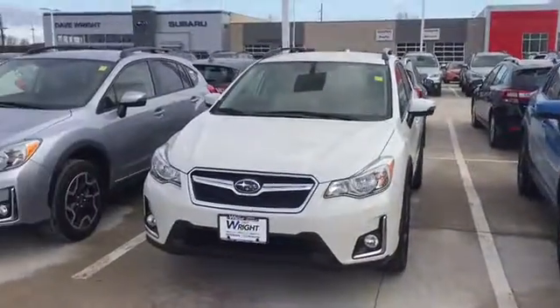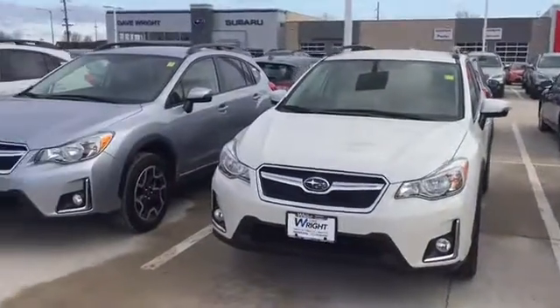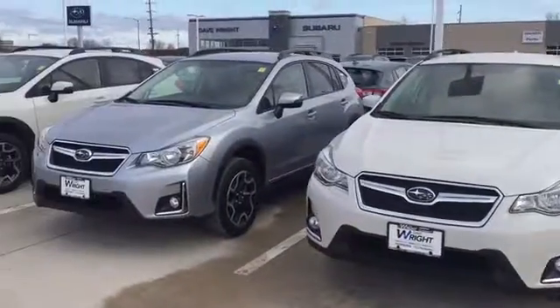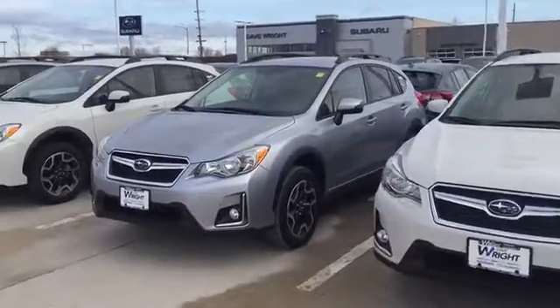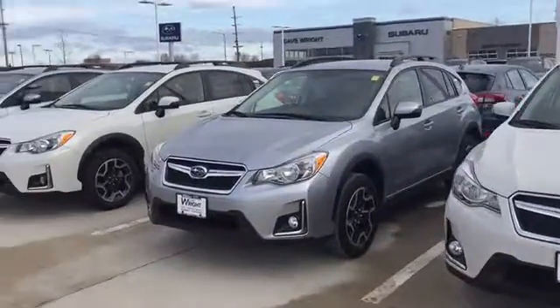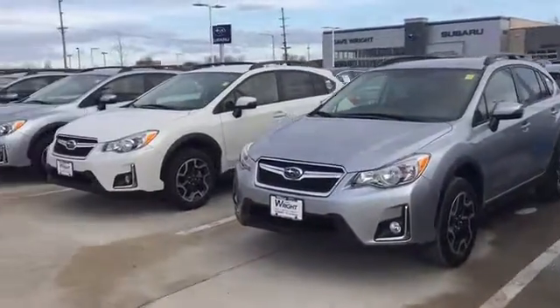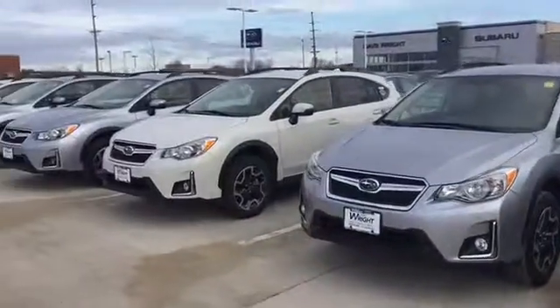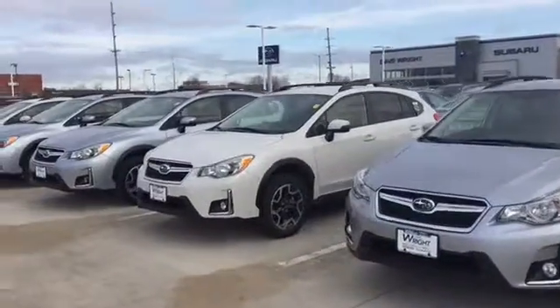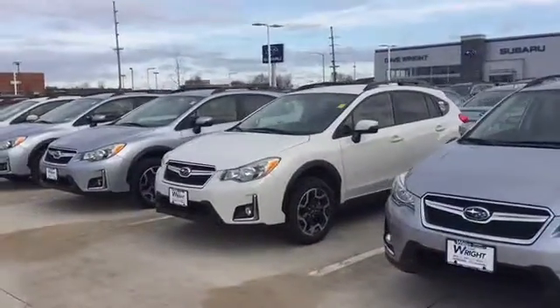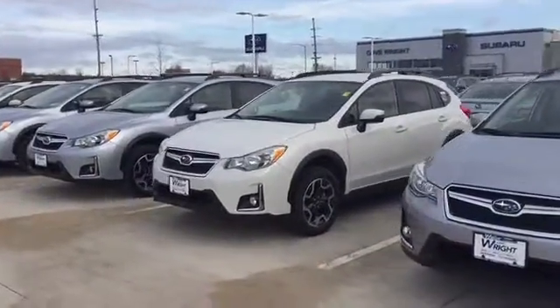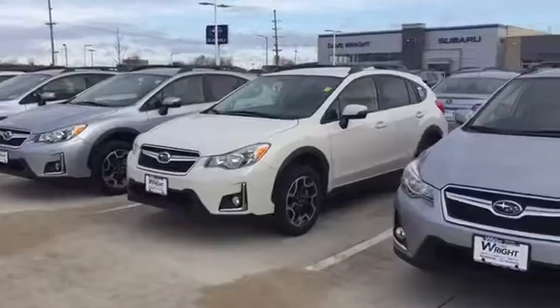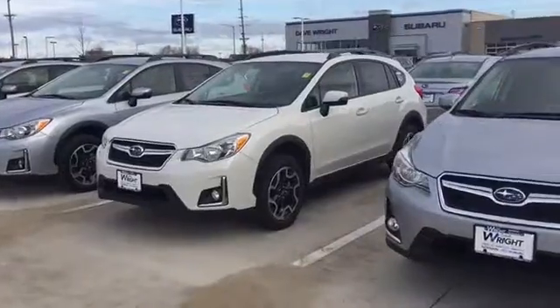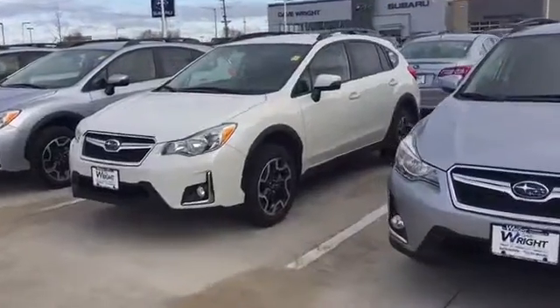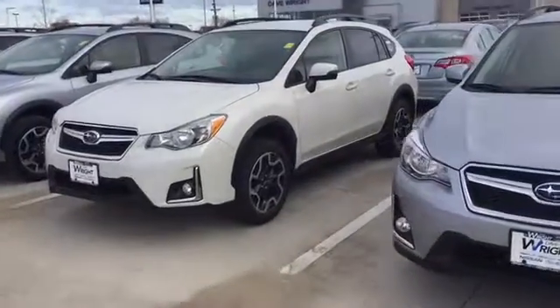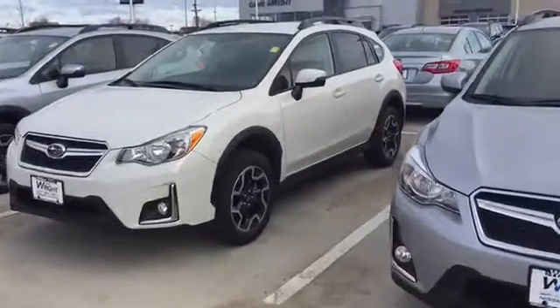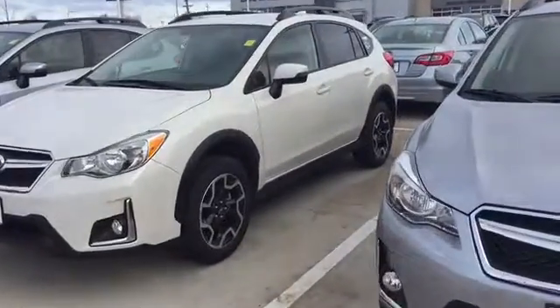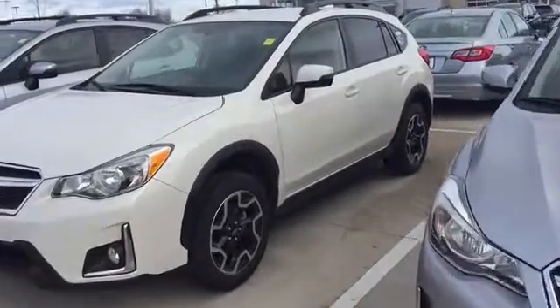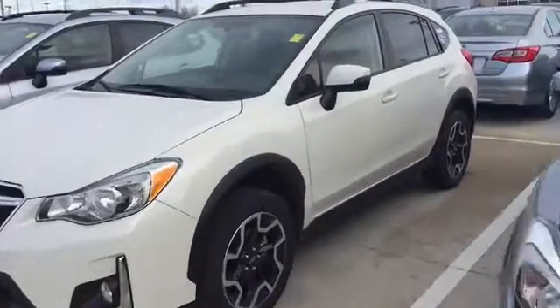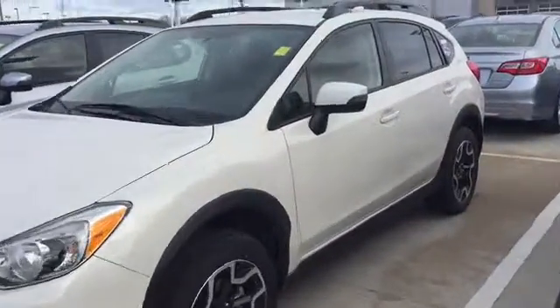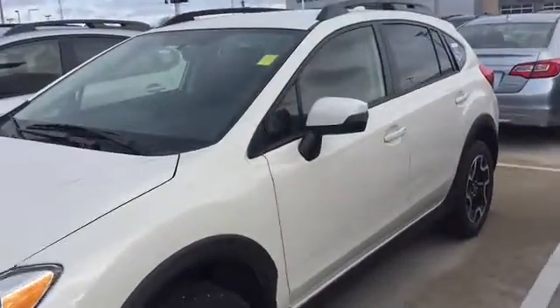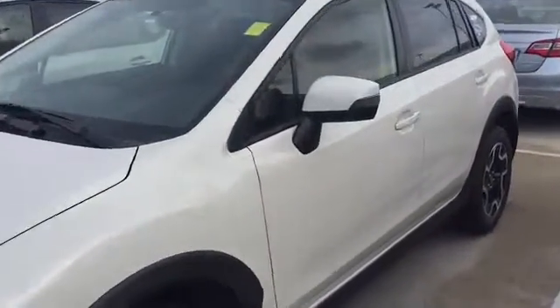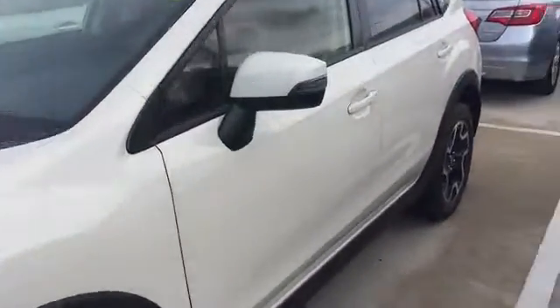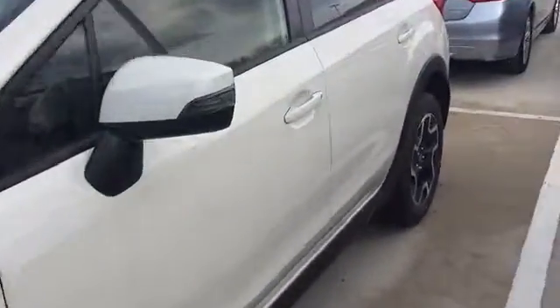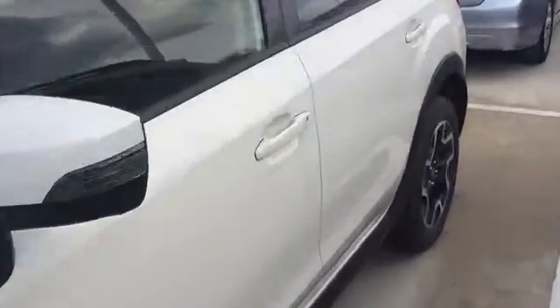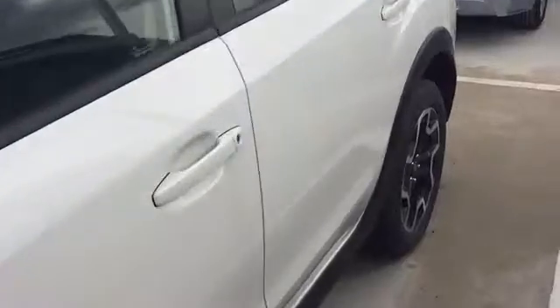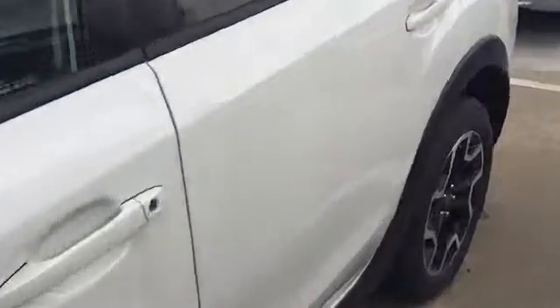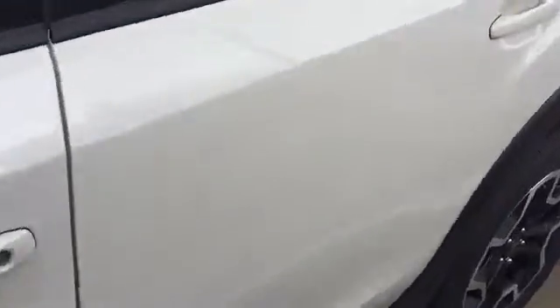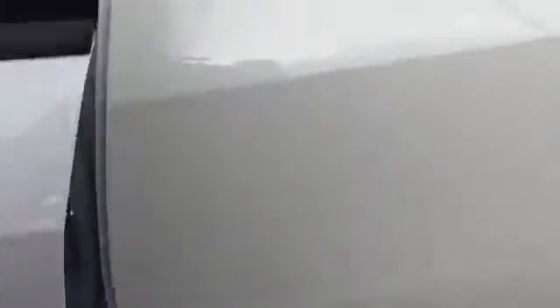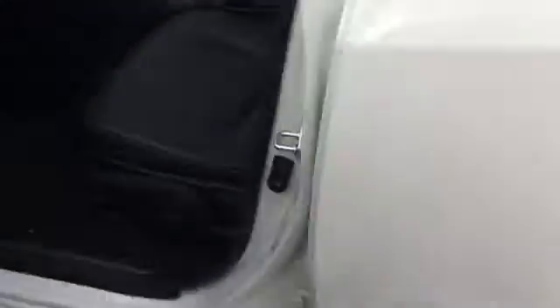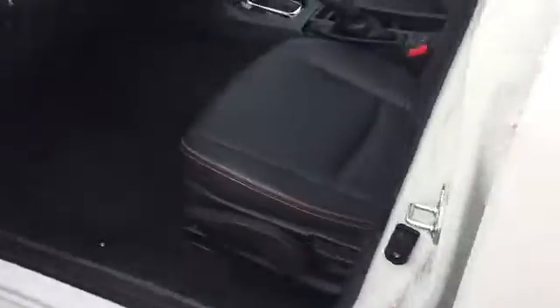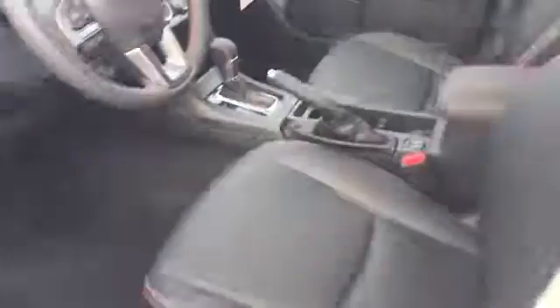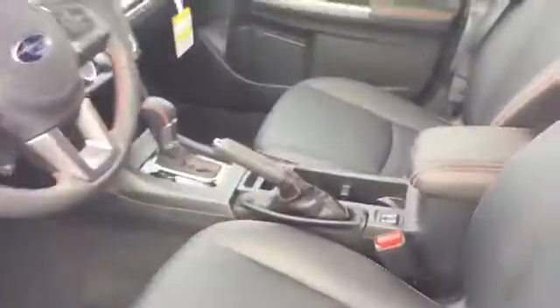There are a lot of great reasons to be thinking about the Crosstrek, with the best performing all-wheel drive system, great fuel economy, as well as highest safety ratings that you can get. Here's just a quick look inside of the Crosstrek.